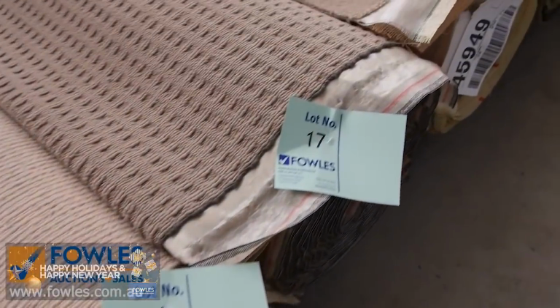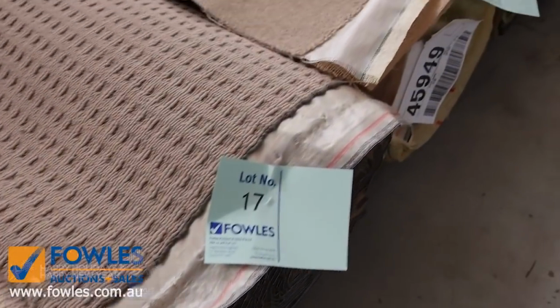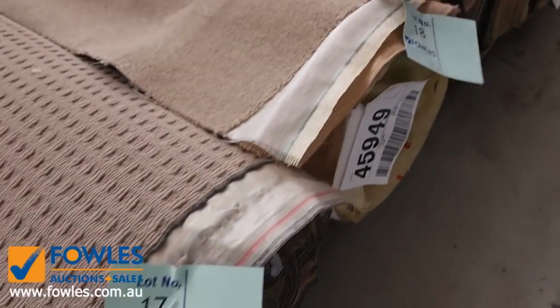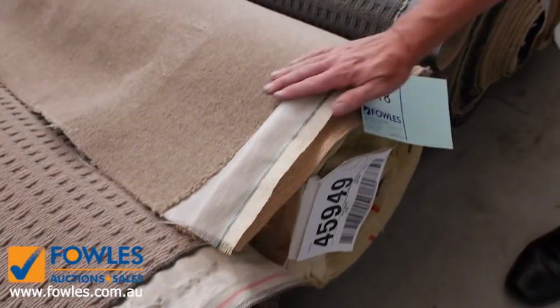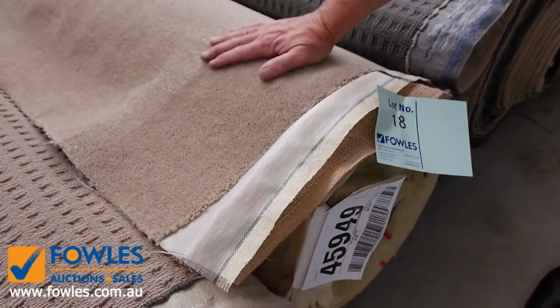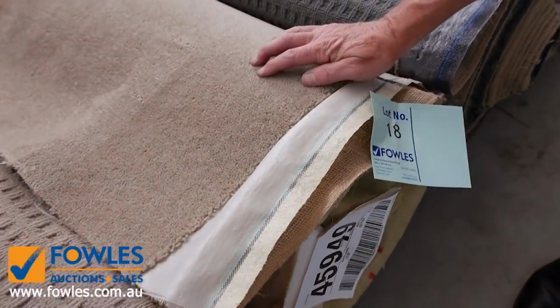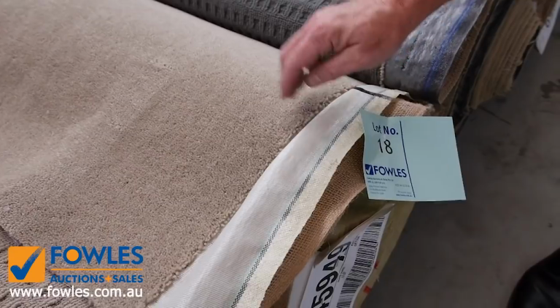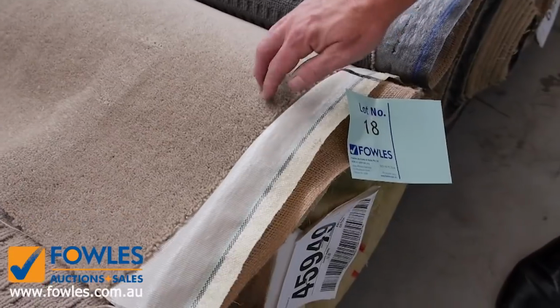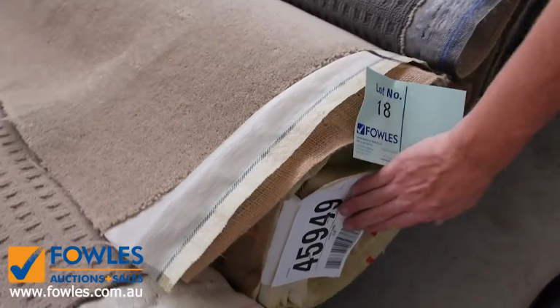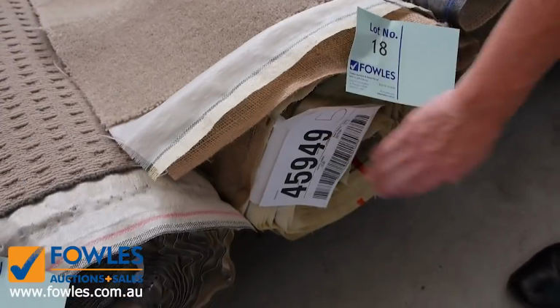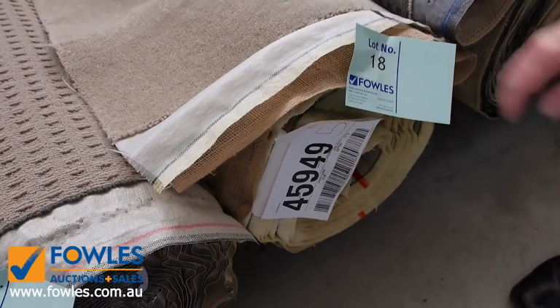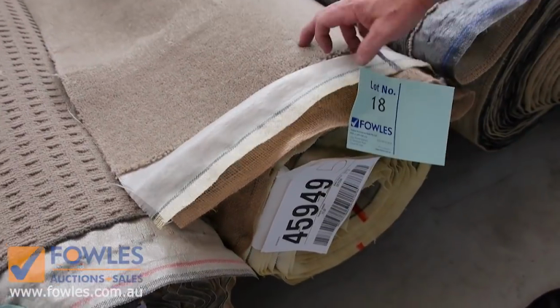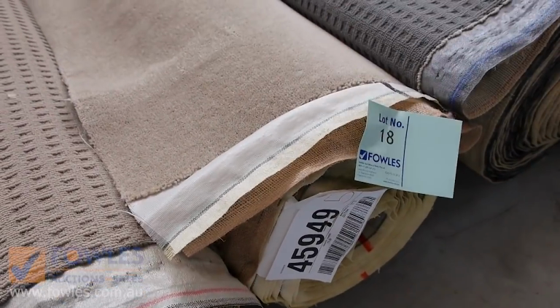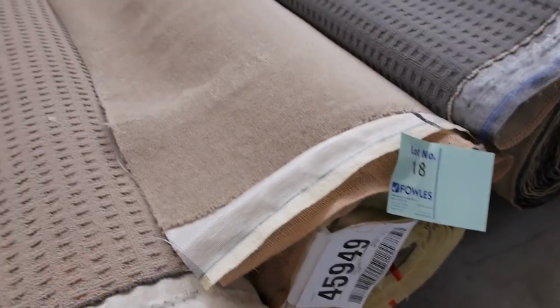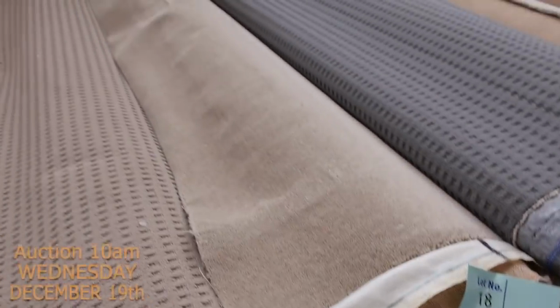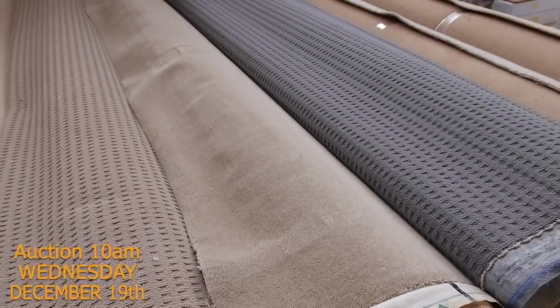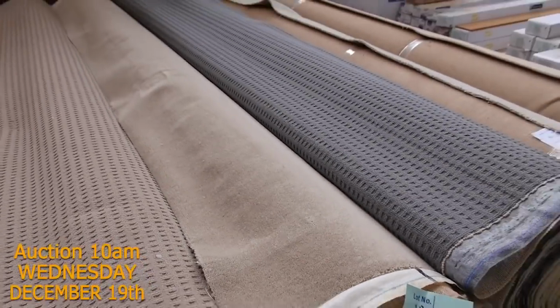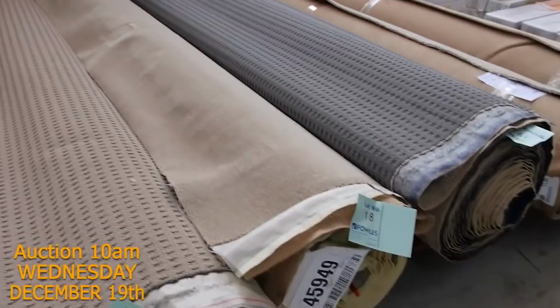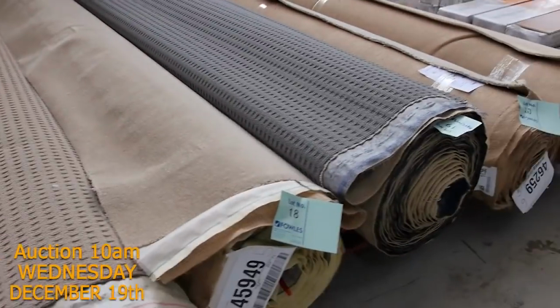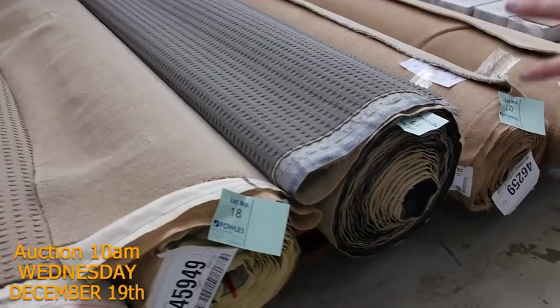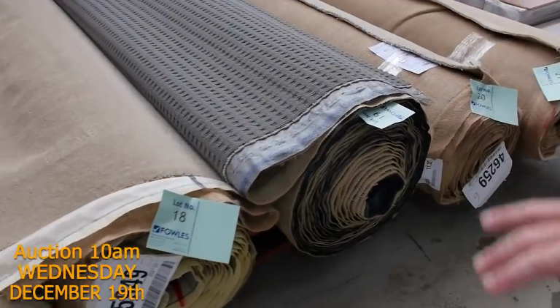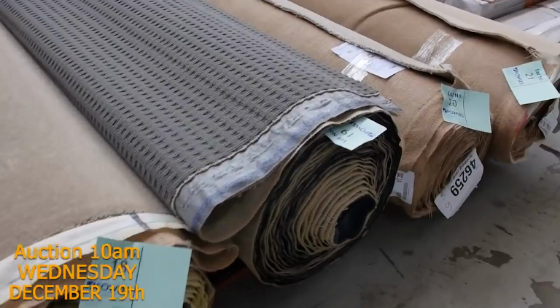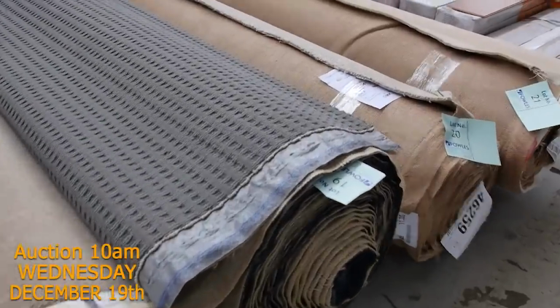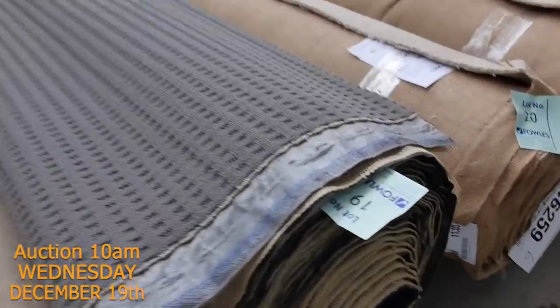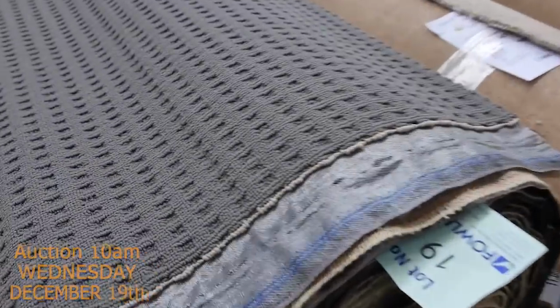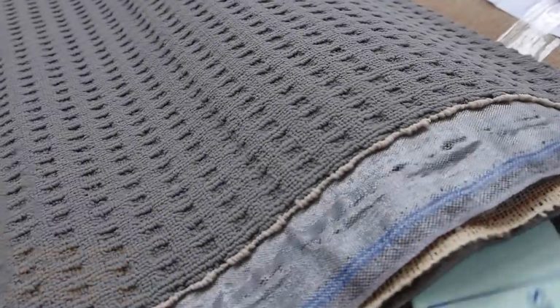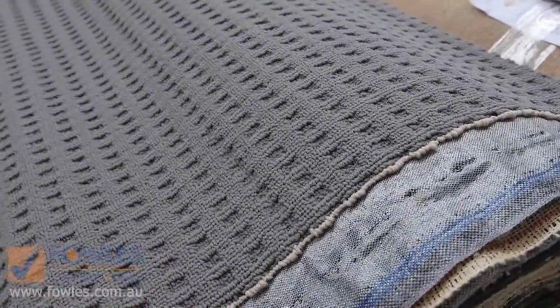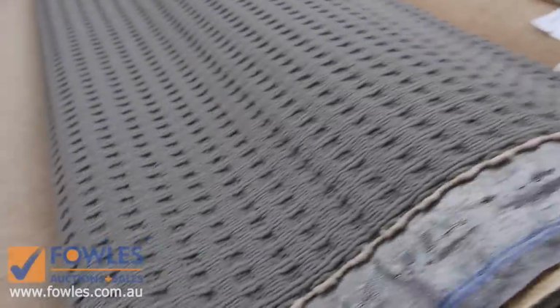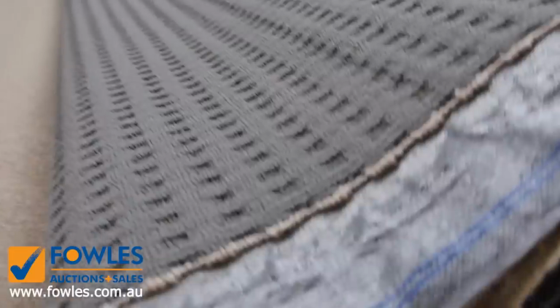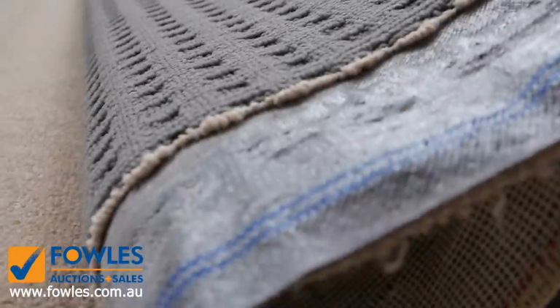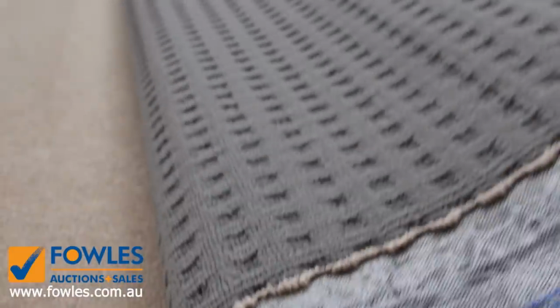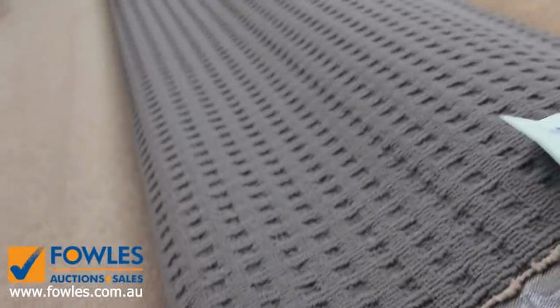Lot number eight is a nice quality wool plush pile — looks like a wool blend, 13.8 metres in a roll. I reckon around about $30 a metre for that, saving around about $120 a metre. So some nice, decent sized rolls to start us off with there.